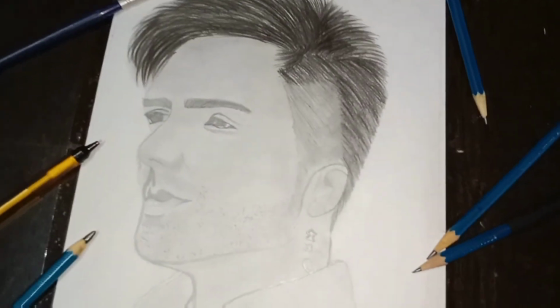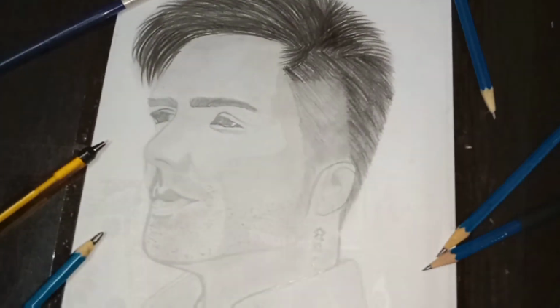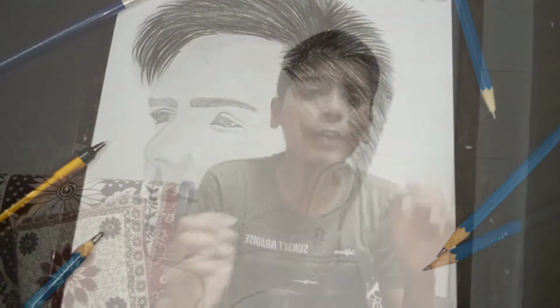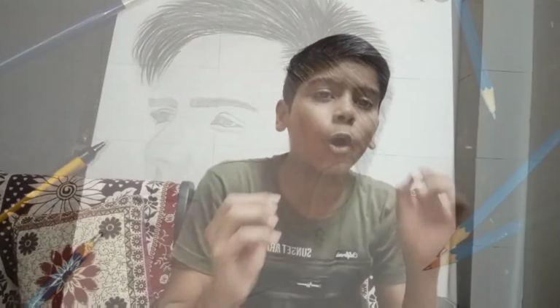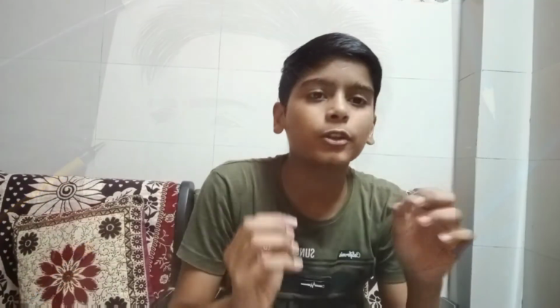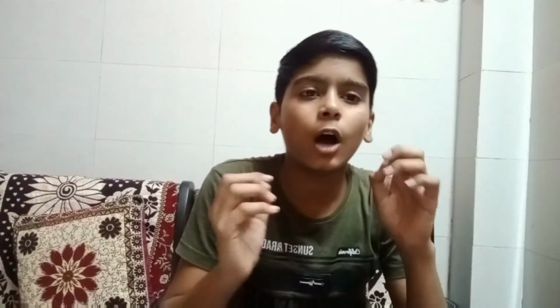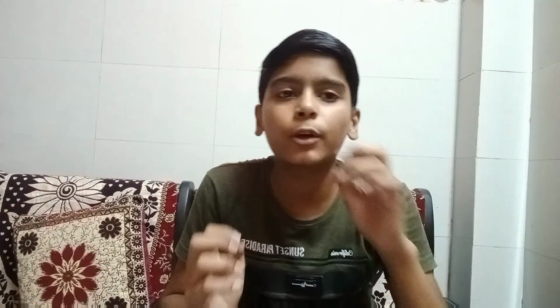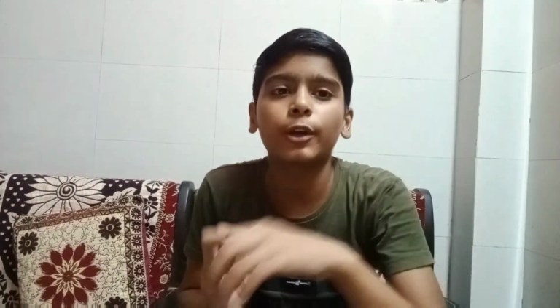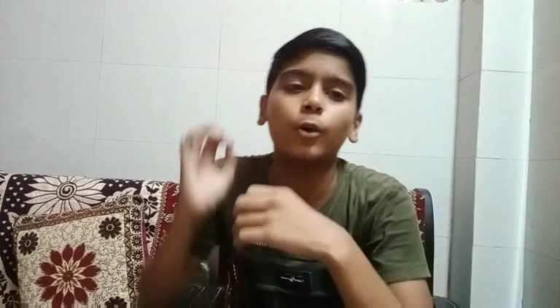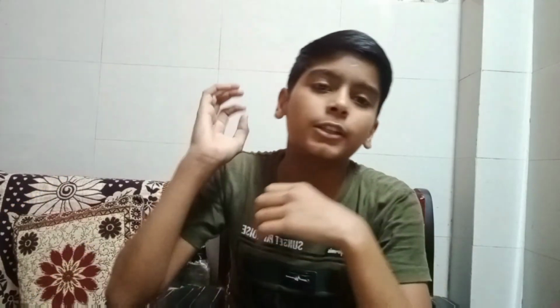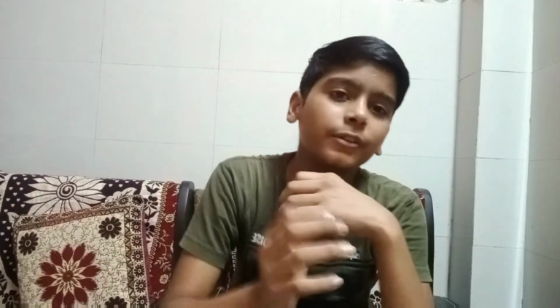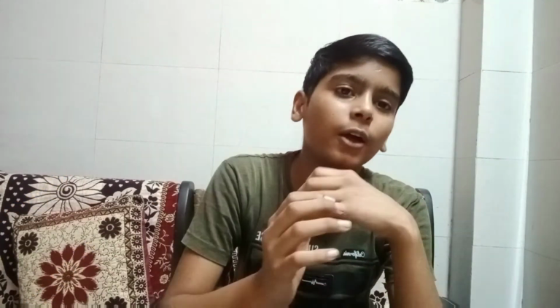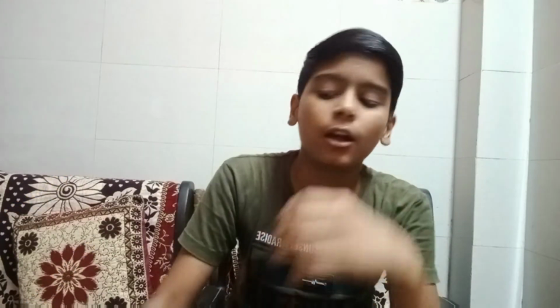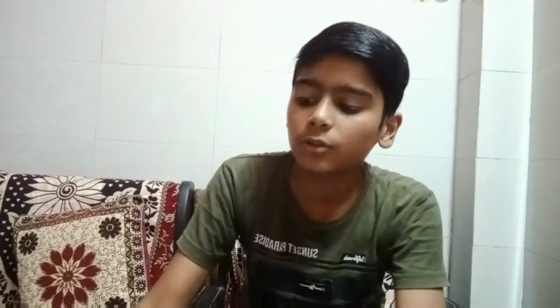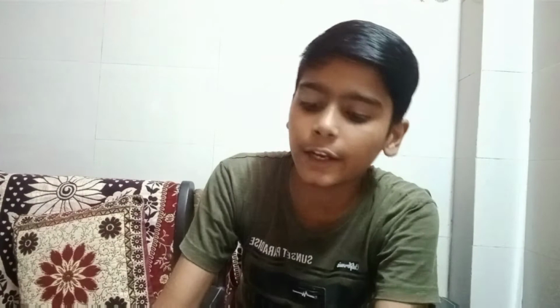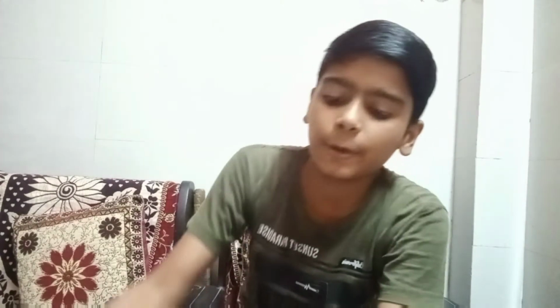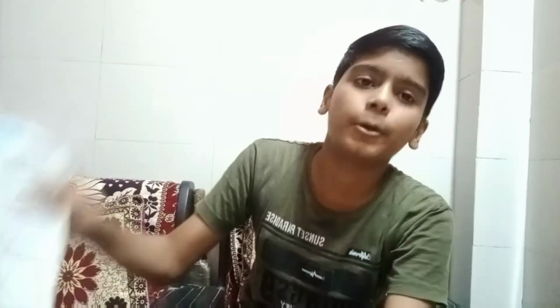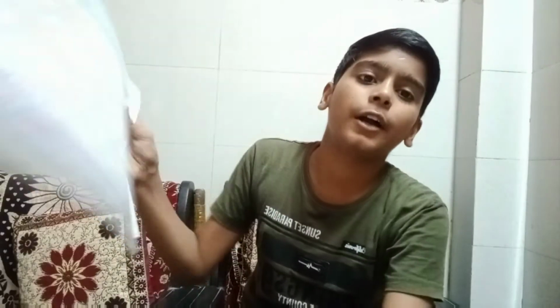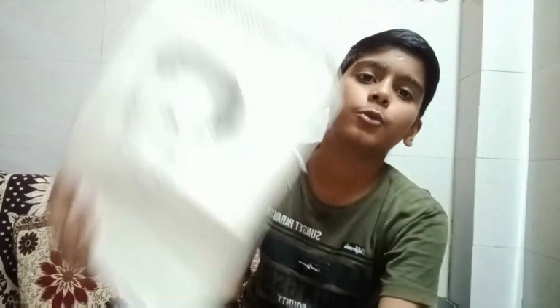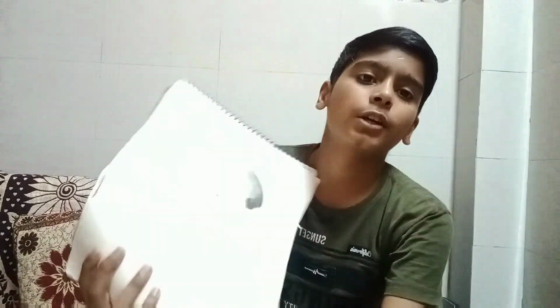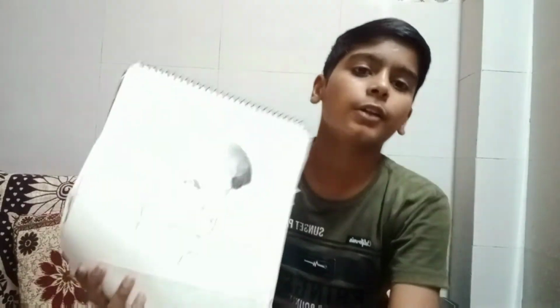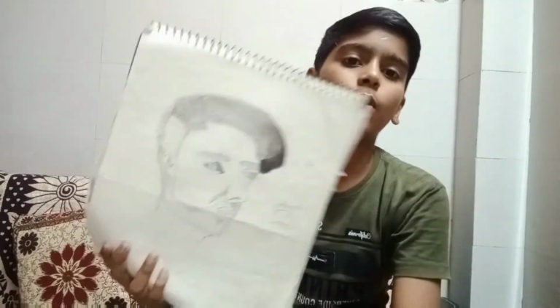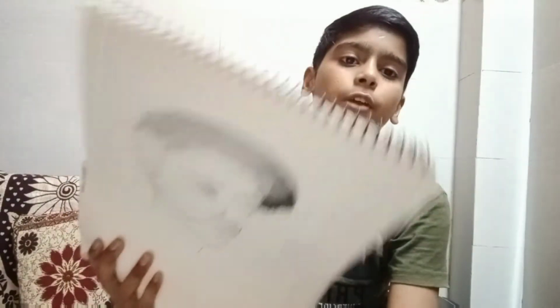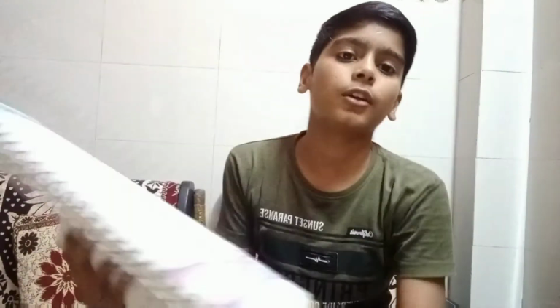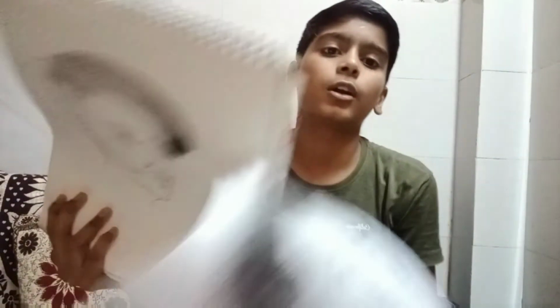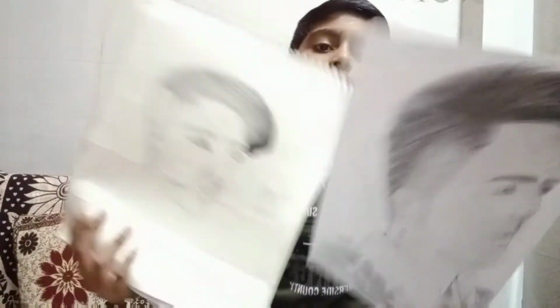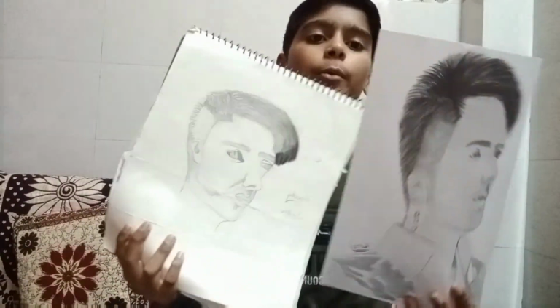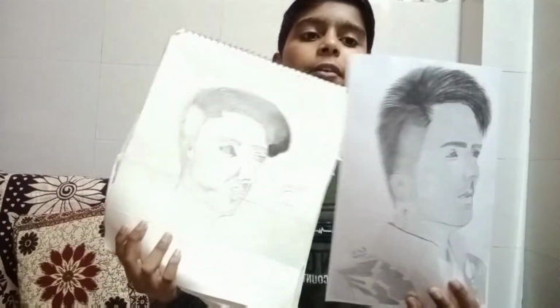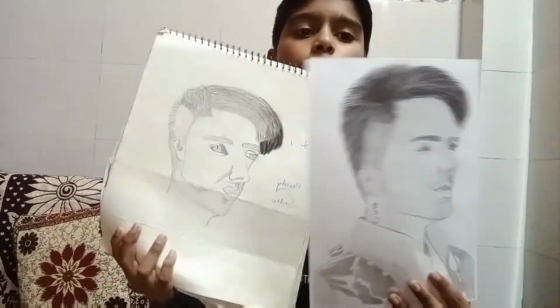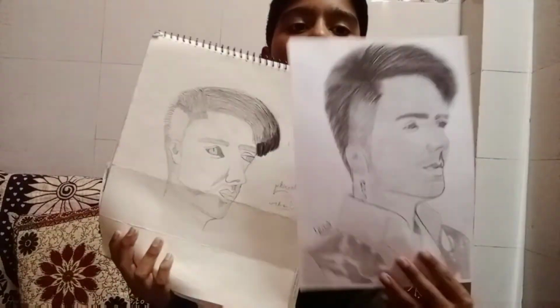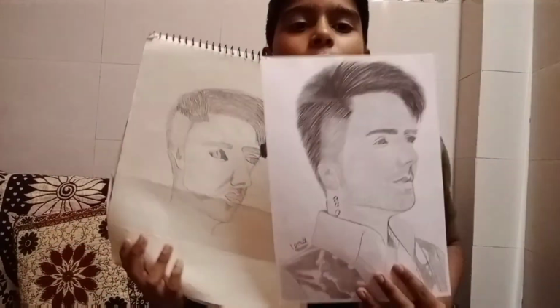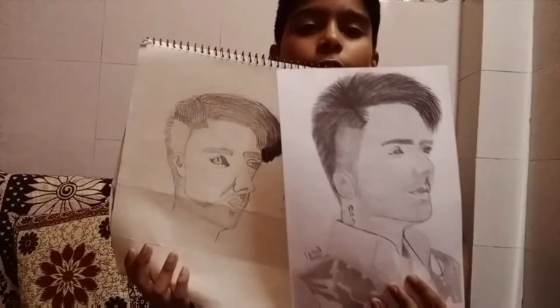Guys, I hope that you will have a lot of fun watching this video. I made a sketch like this one year ago, and now I made a sketch like this one — showing how much I've improved.